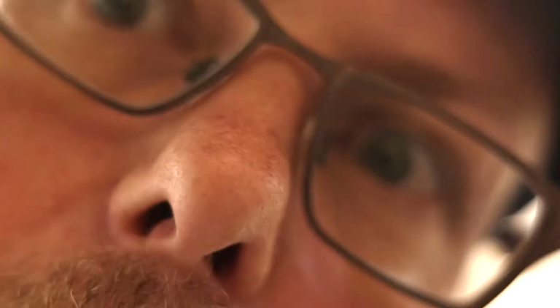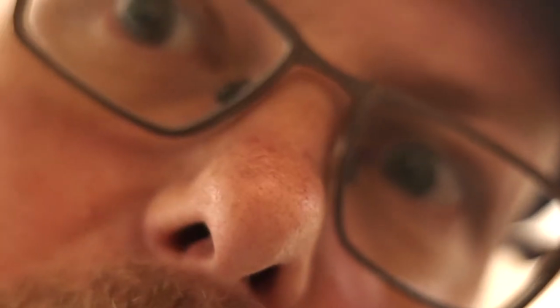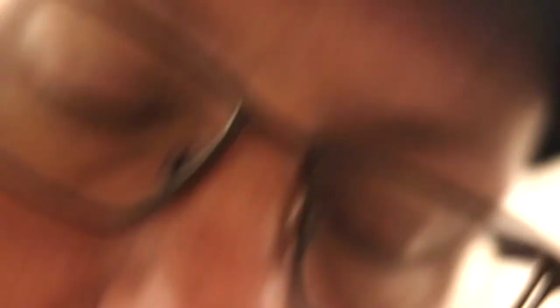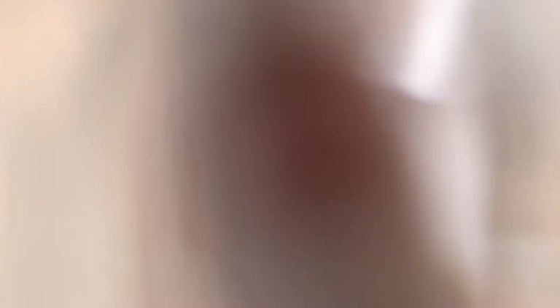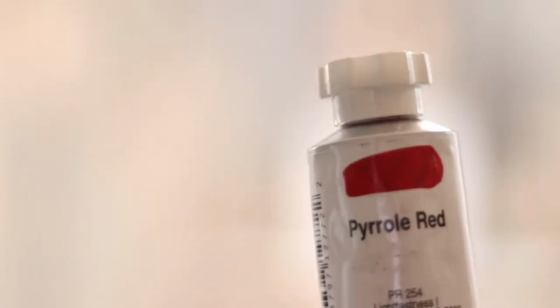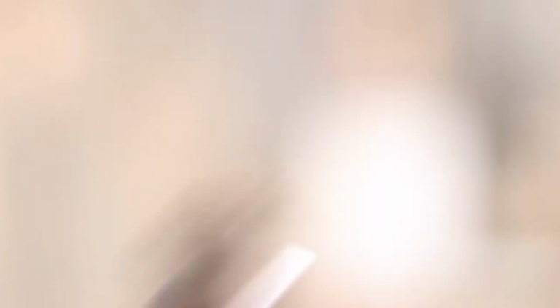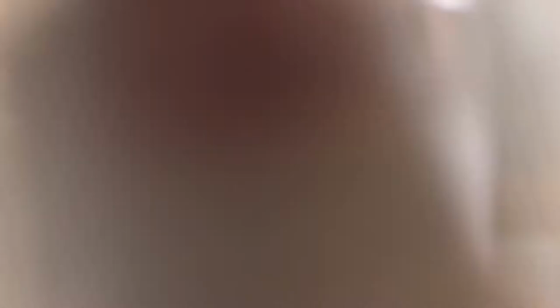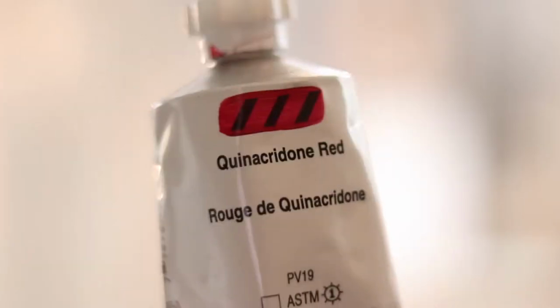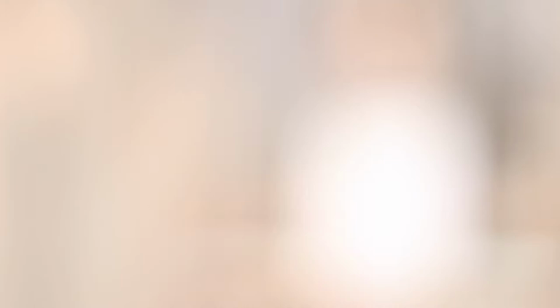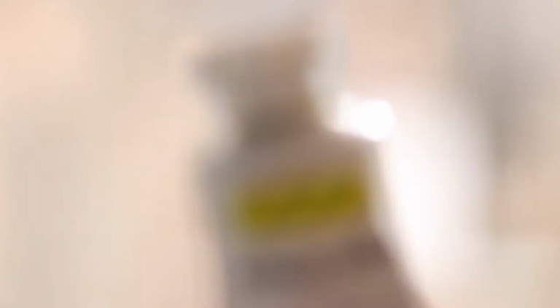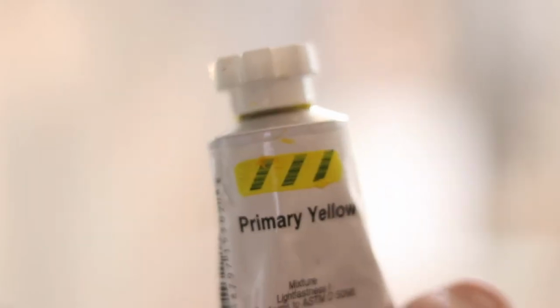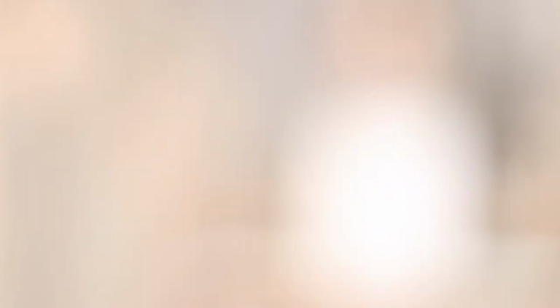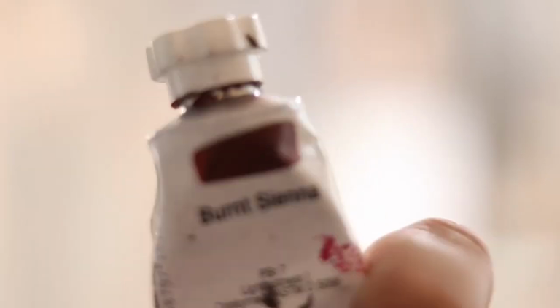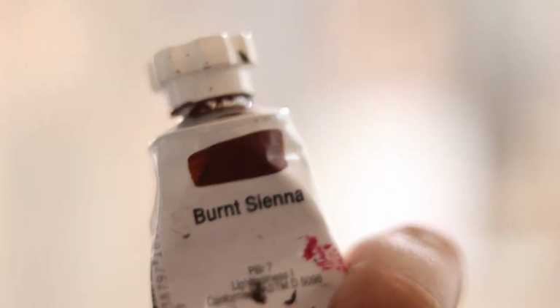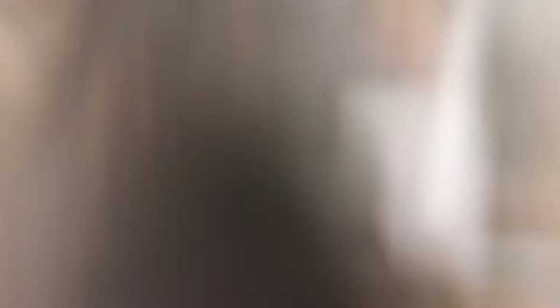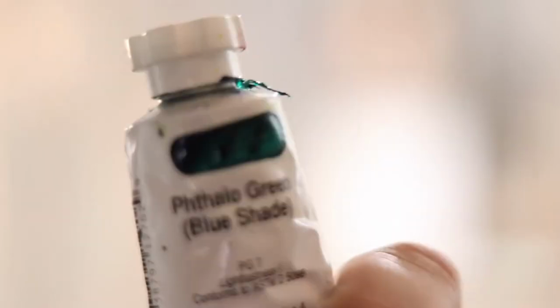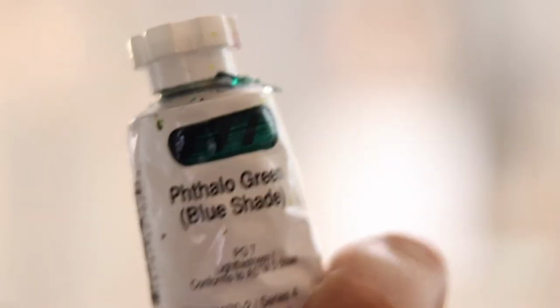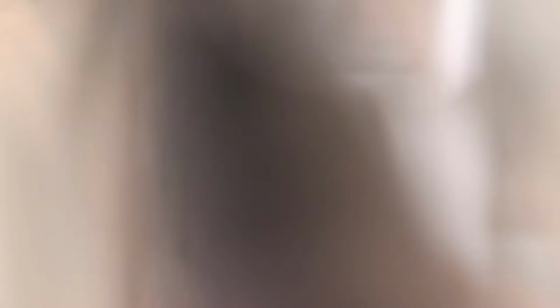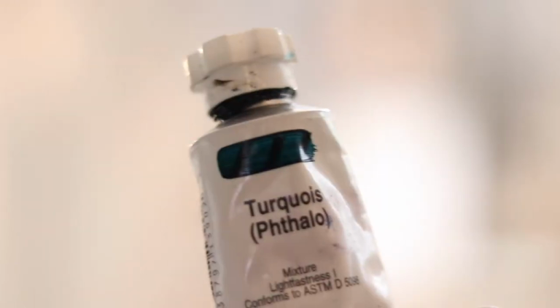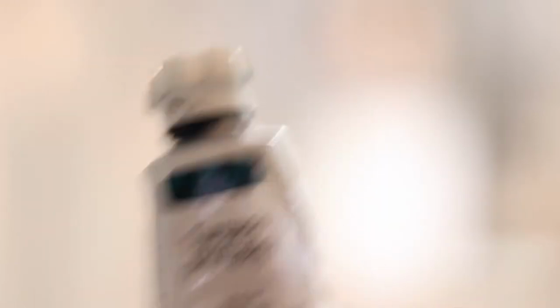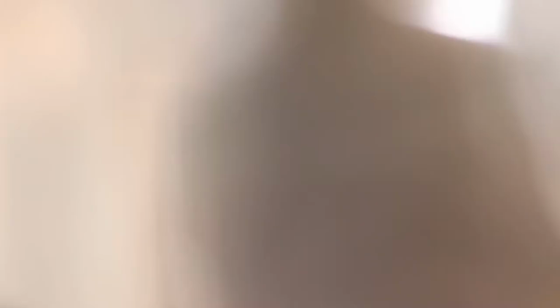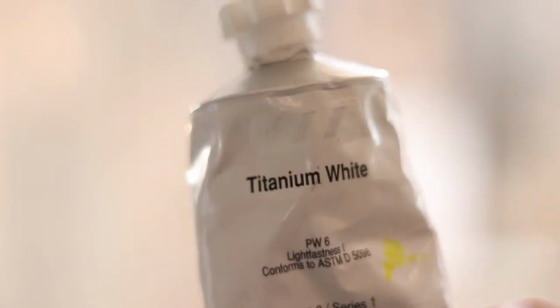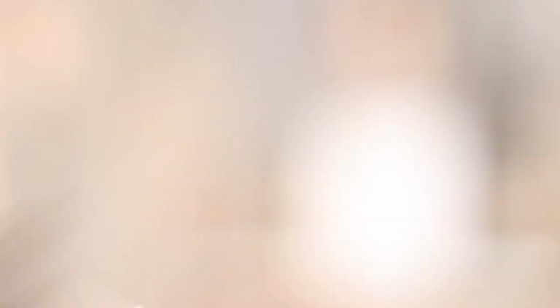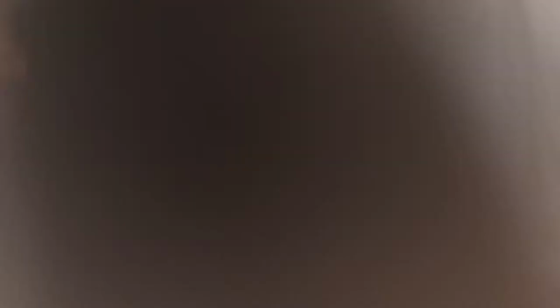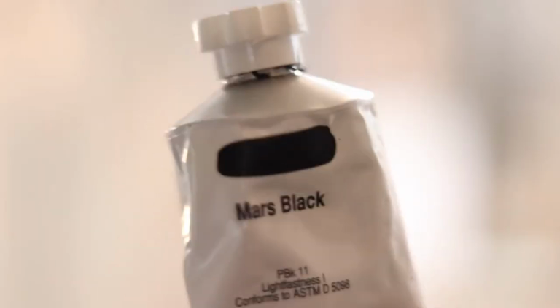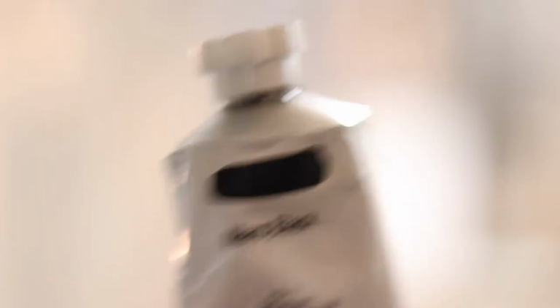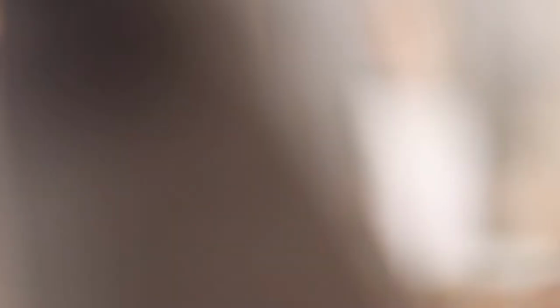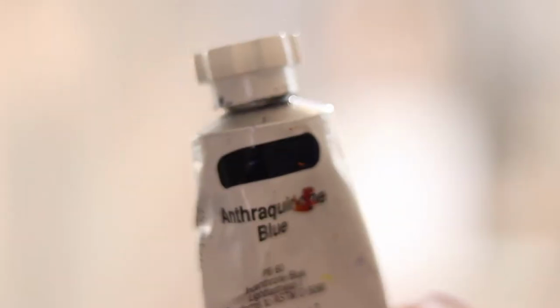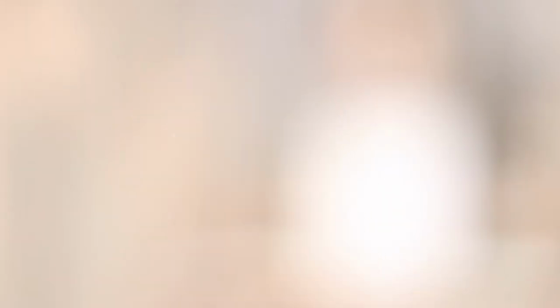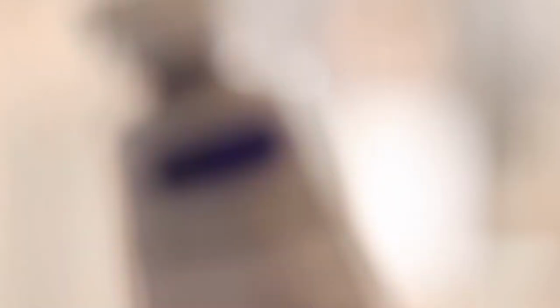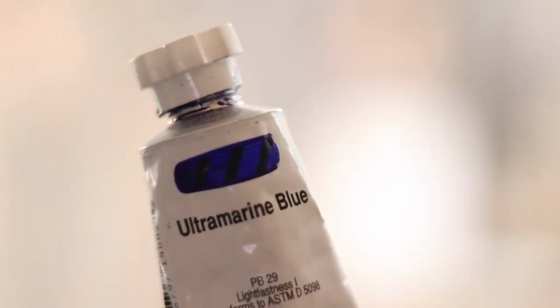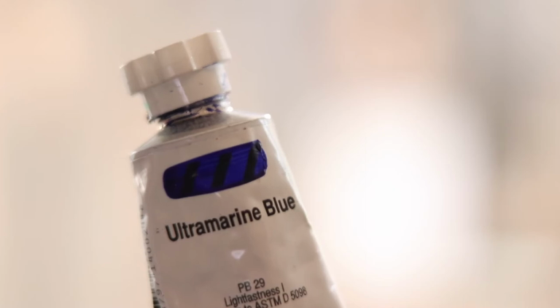Let's get to the colors: pearly red, quin red, primary yellow, burnt sienna, veil of green, turquoise, titanium white, mars black, quin blue, ultramarine blue.